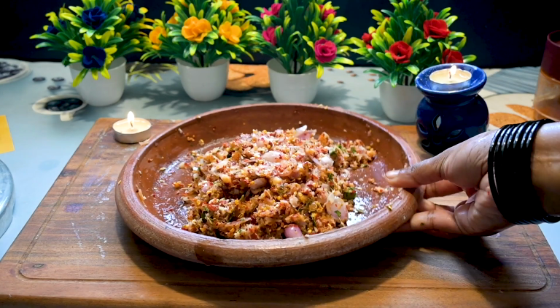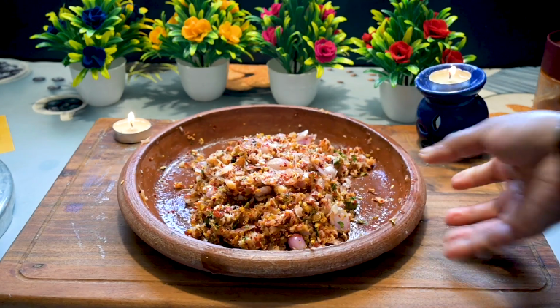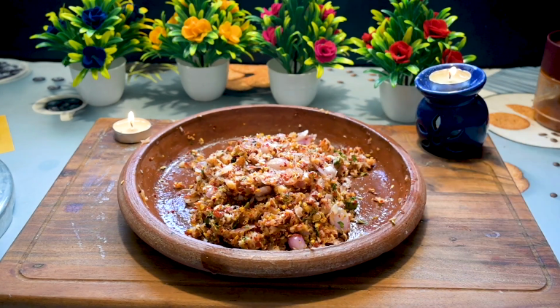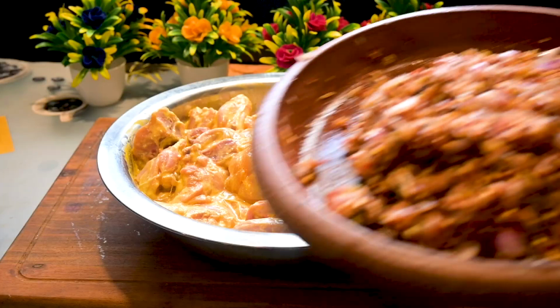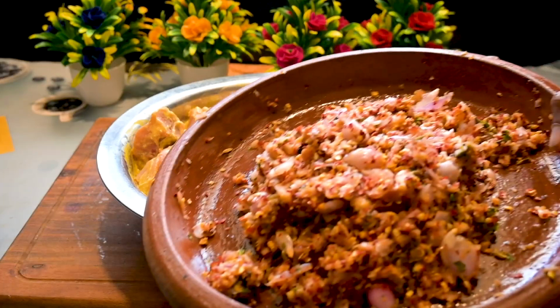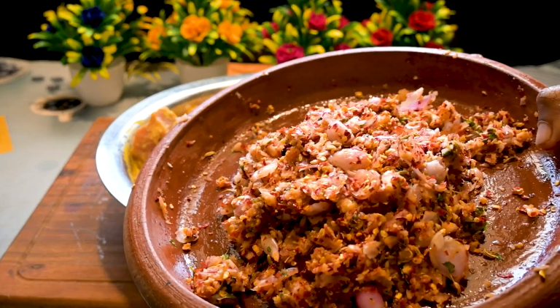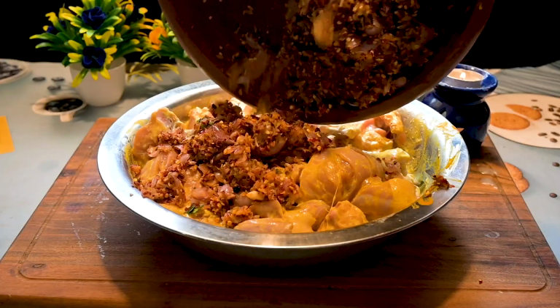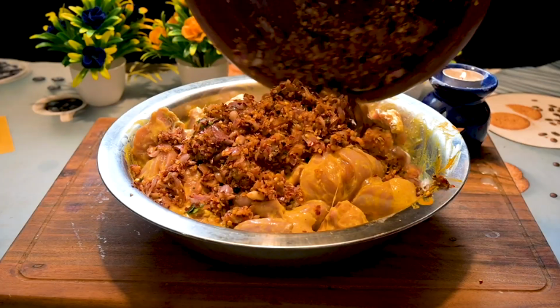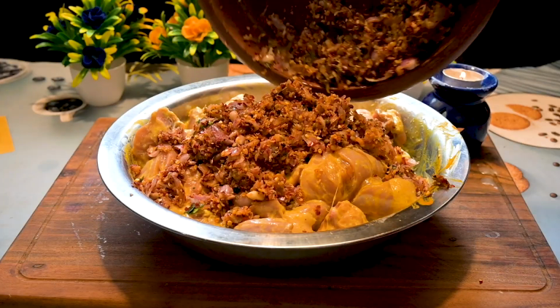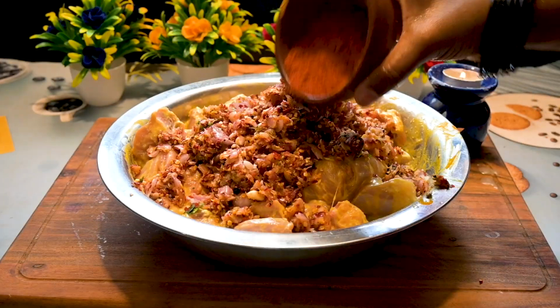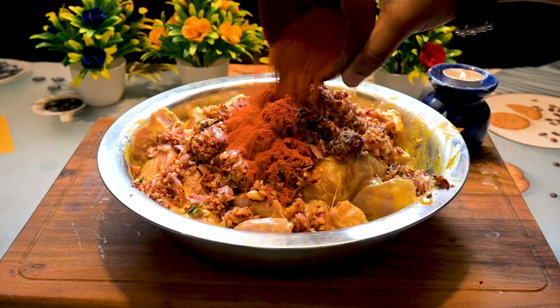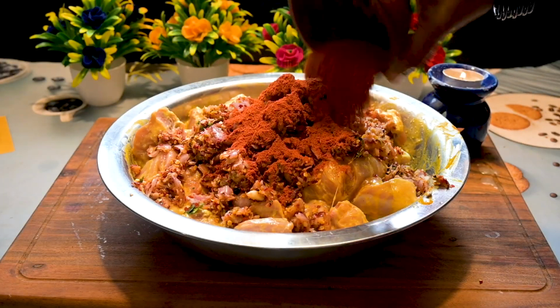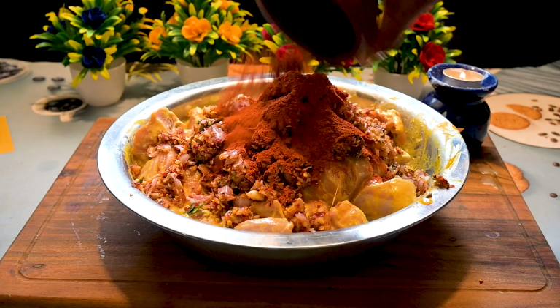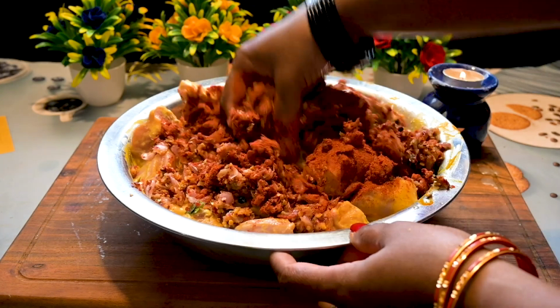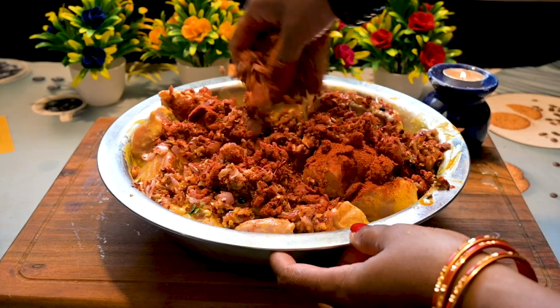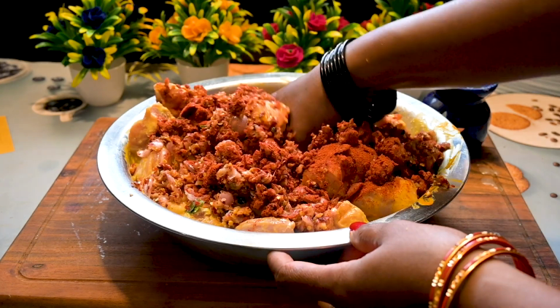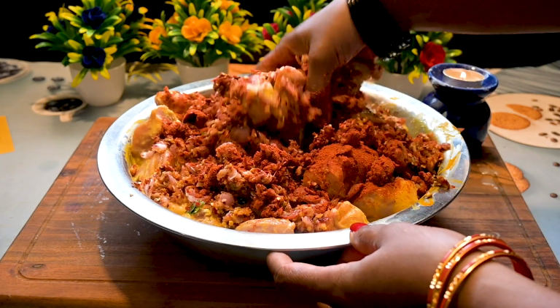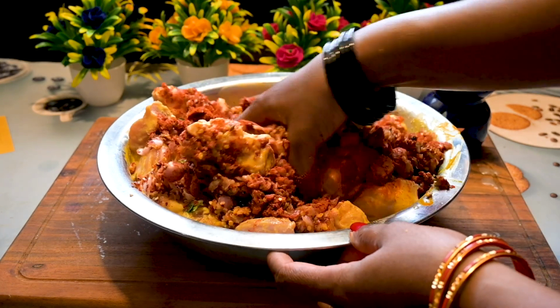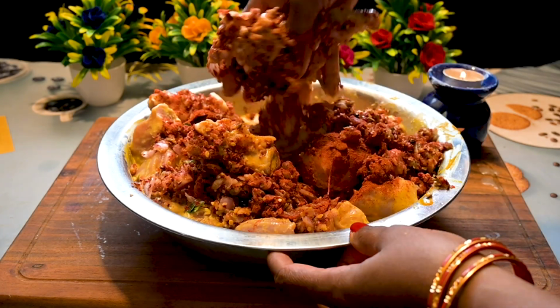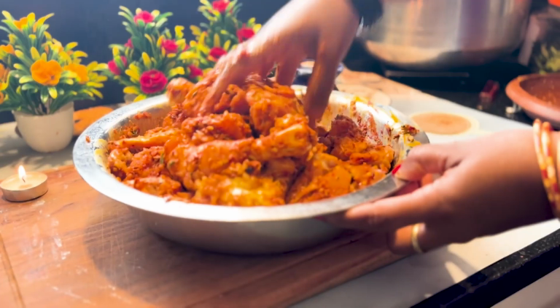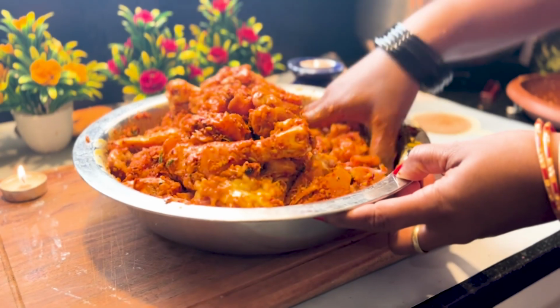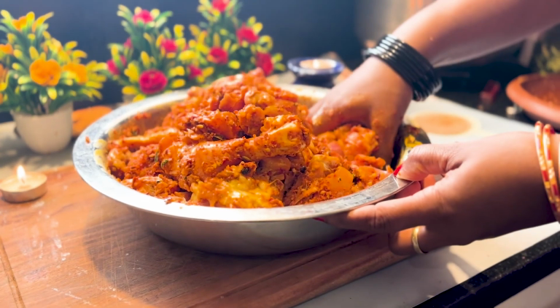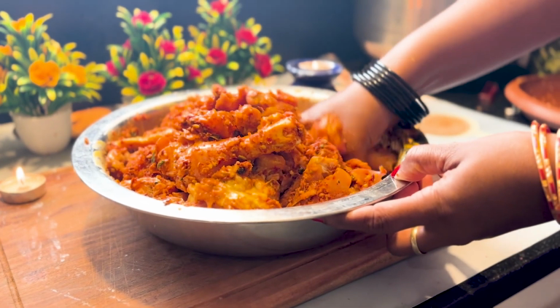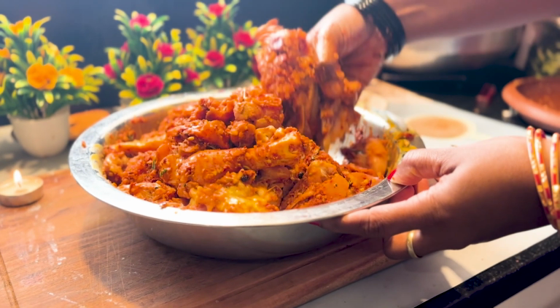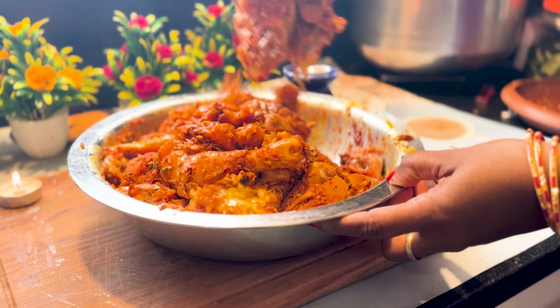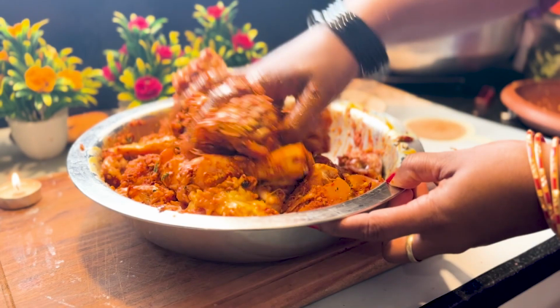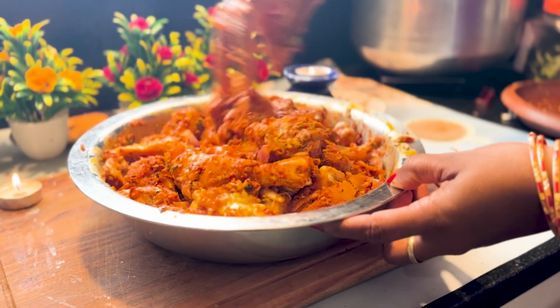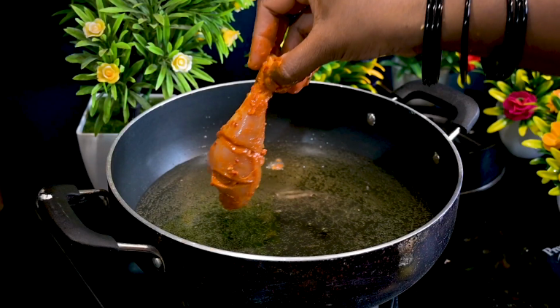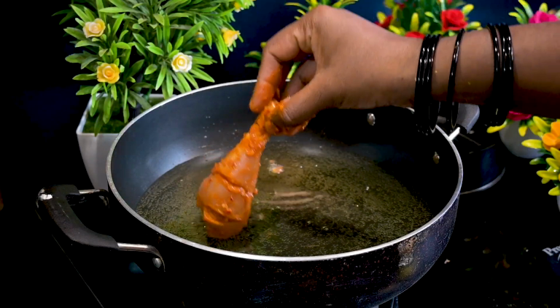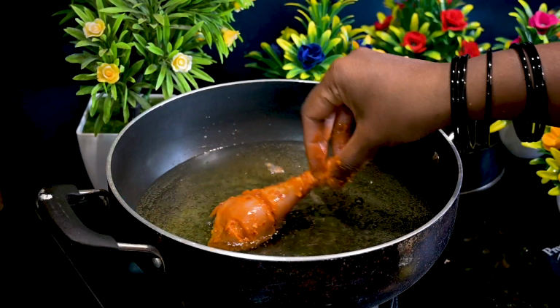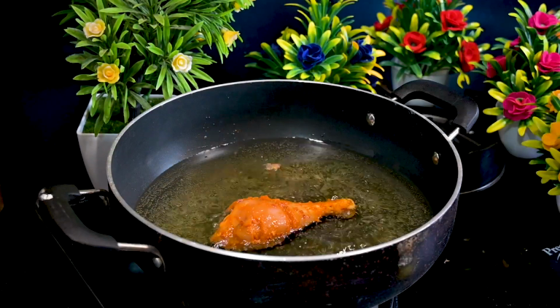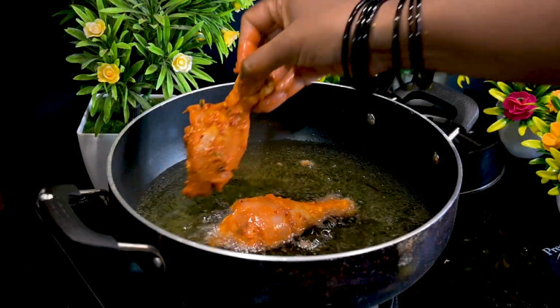You will have to crush these. I have used a mortar and pestle. You can use a mixing jar in pulse mode as well. But do not grind it — make sure you just crush it. Now add these masalas to the marinated chicken along with few Kashmiri chilli powder. If you marinate it overnight, it will be too good. Or else 2–3 hours will be fine.